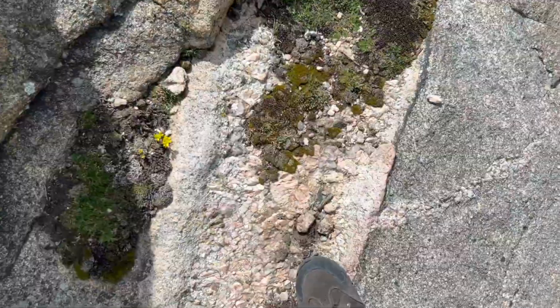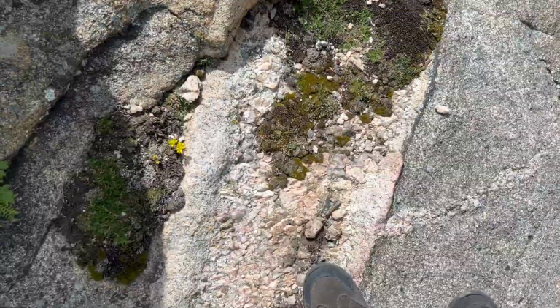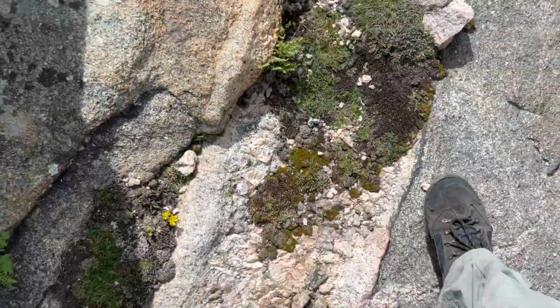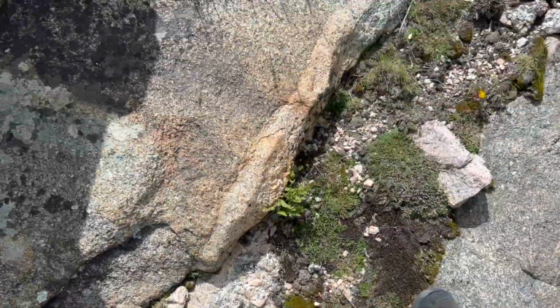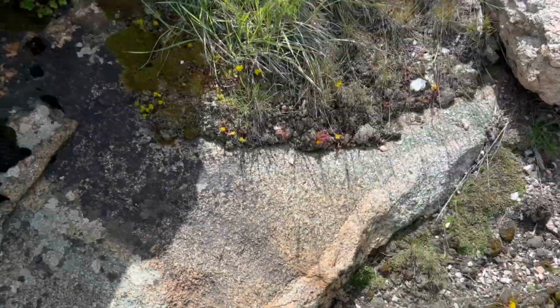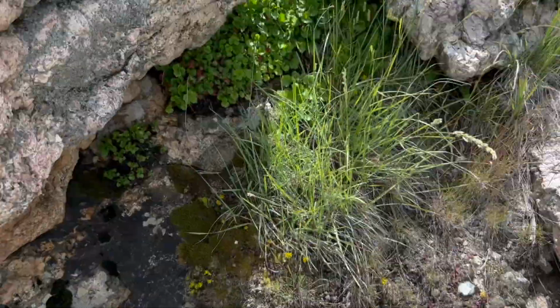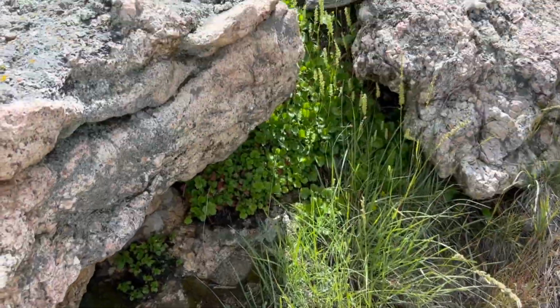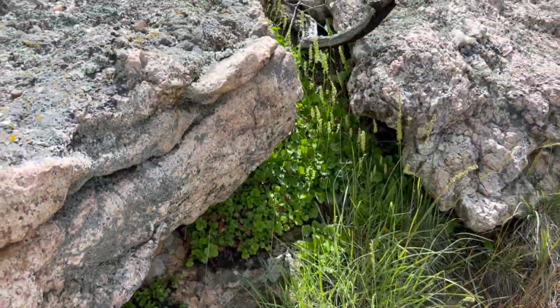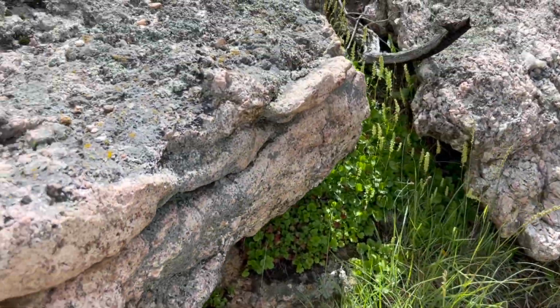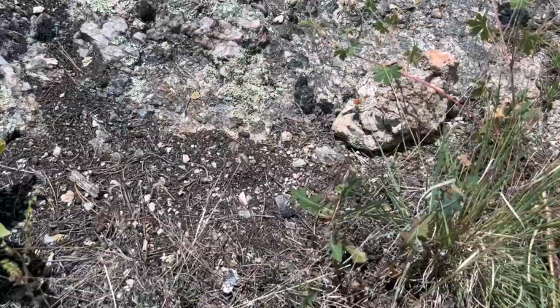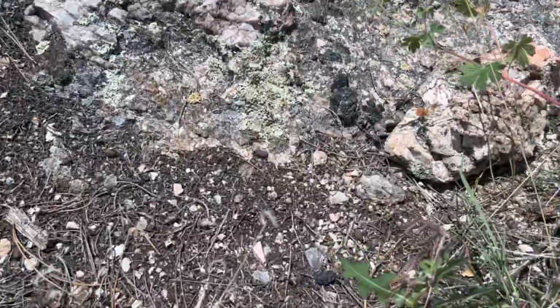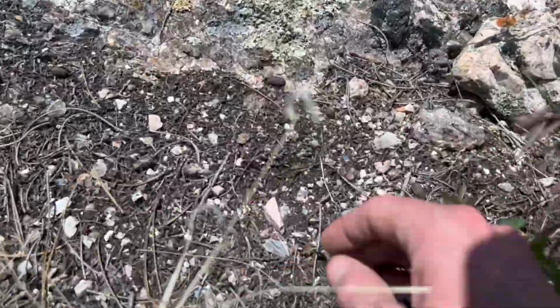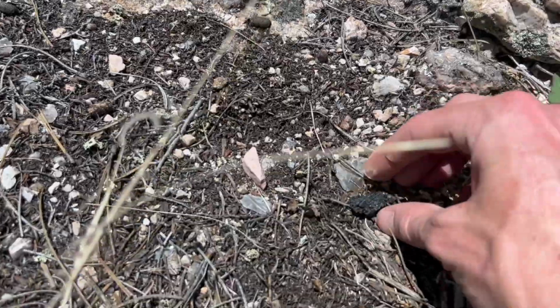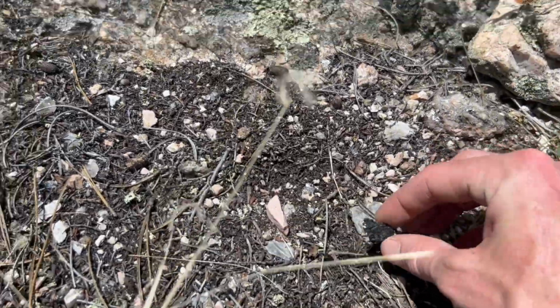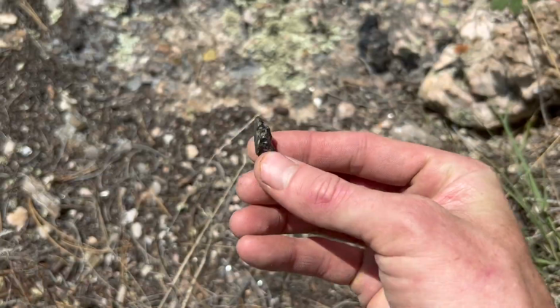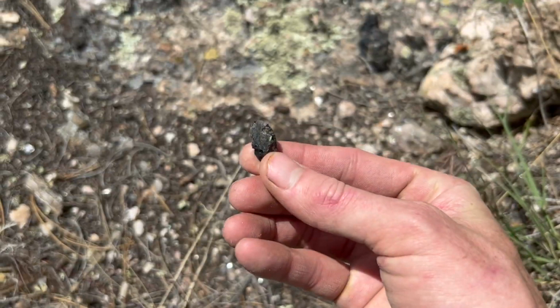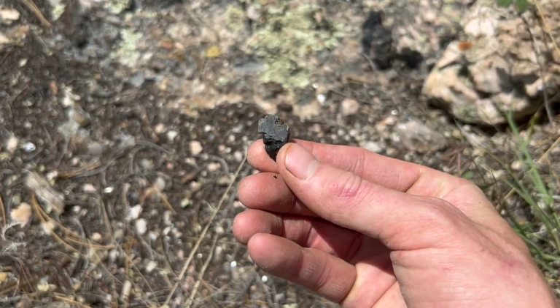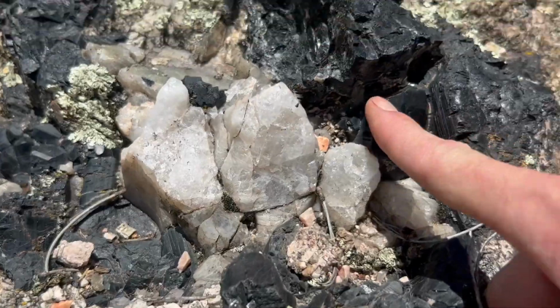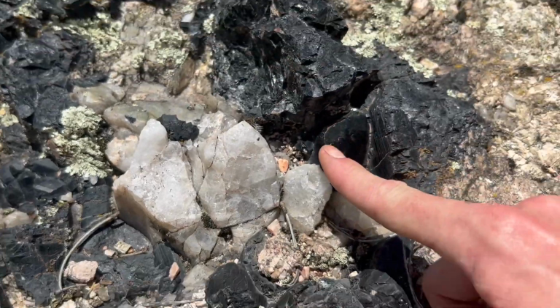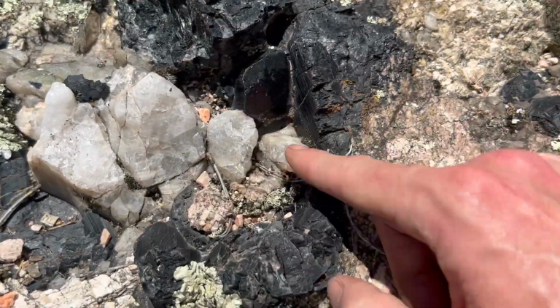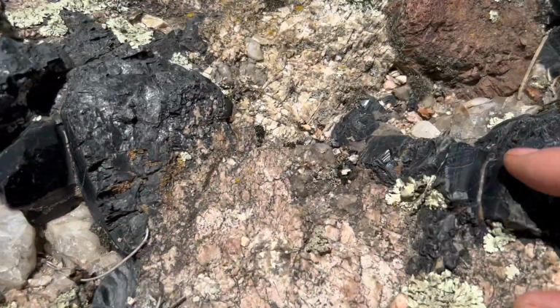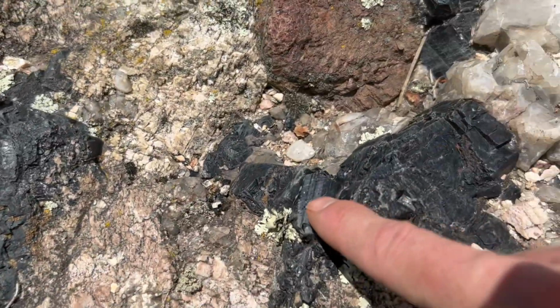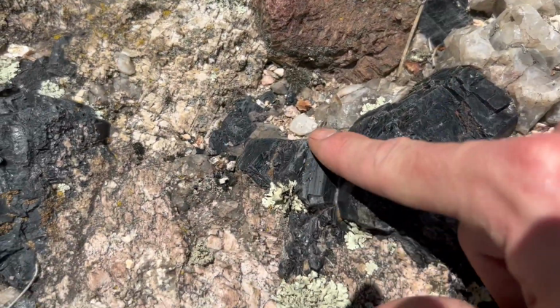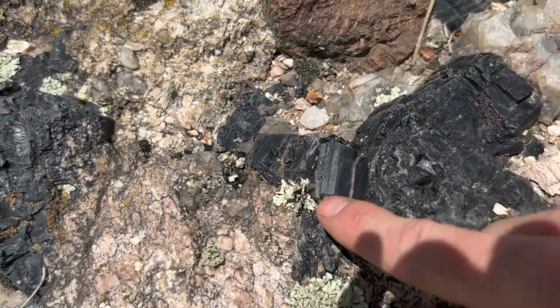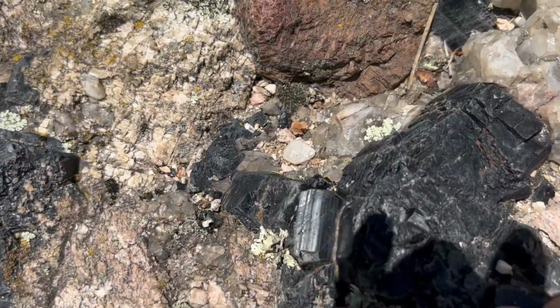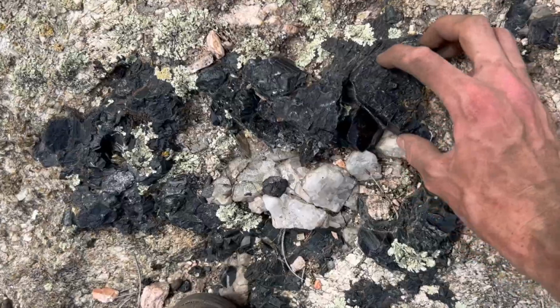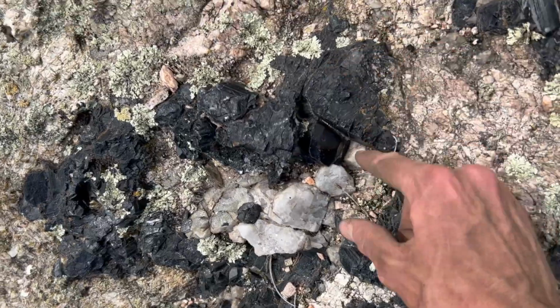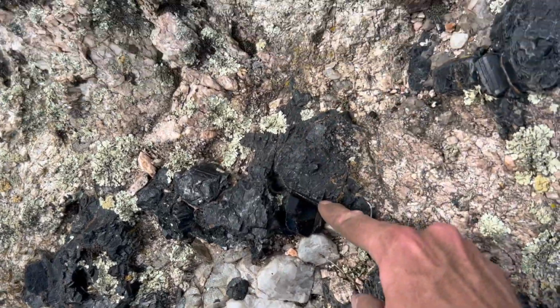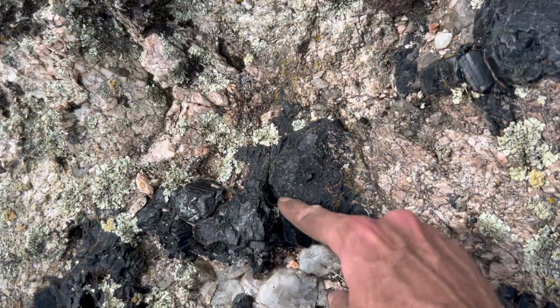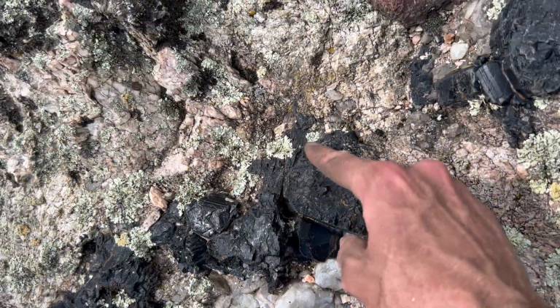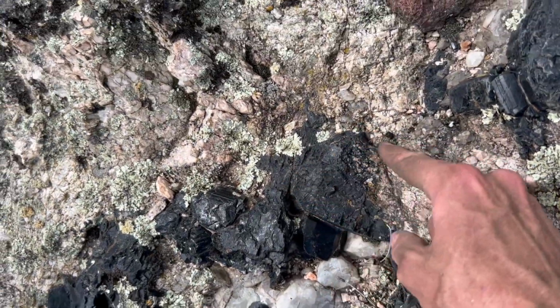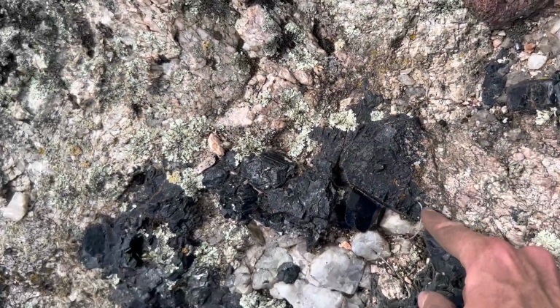We have a very distinguished LCT type pegmatite. This is tourmaline — that's a germination of tourmaline. That's all one crystal right there.